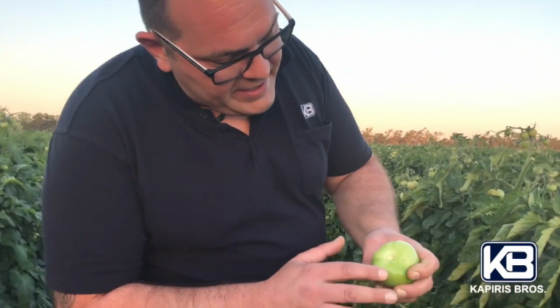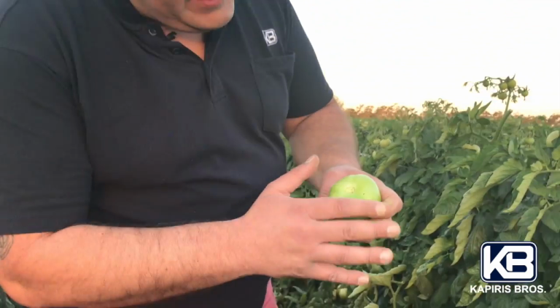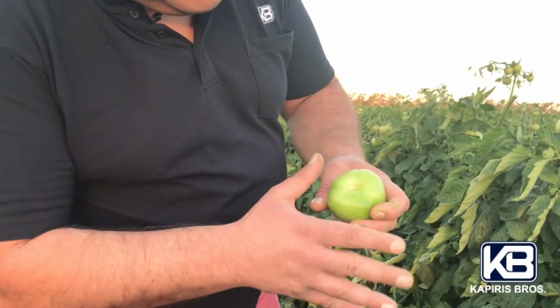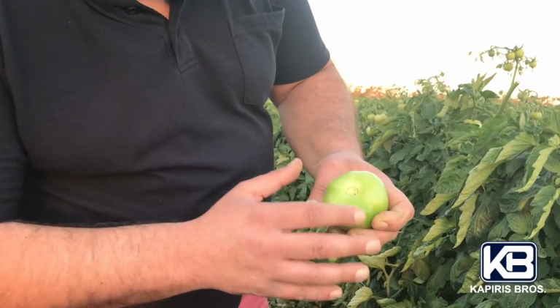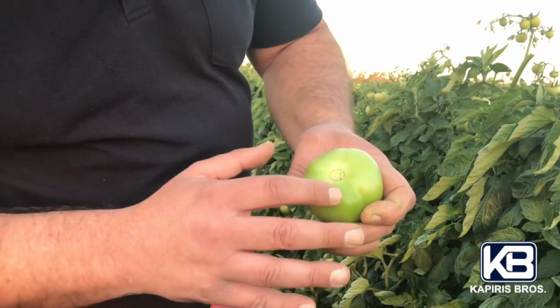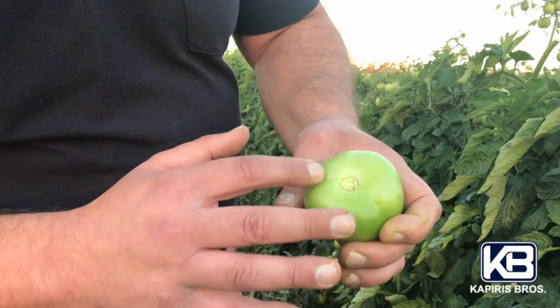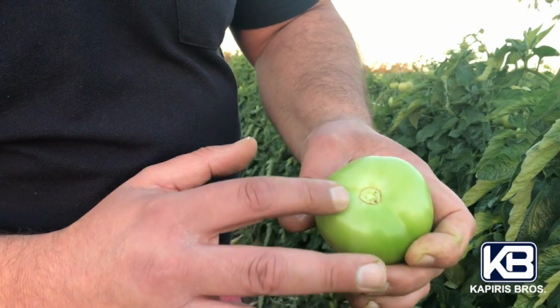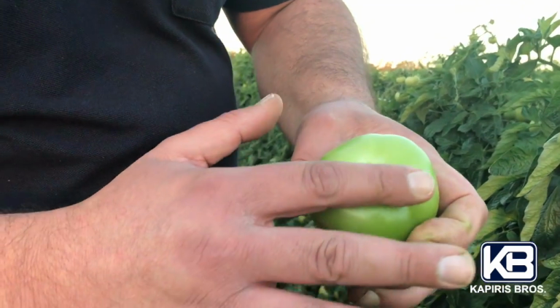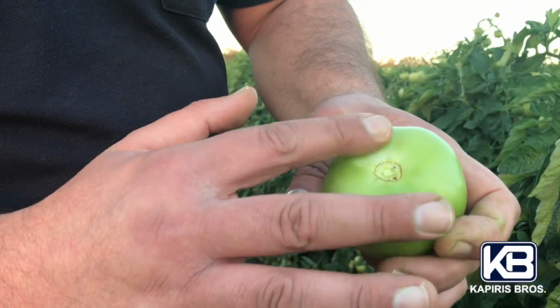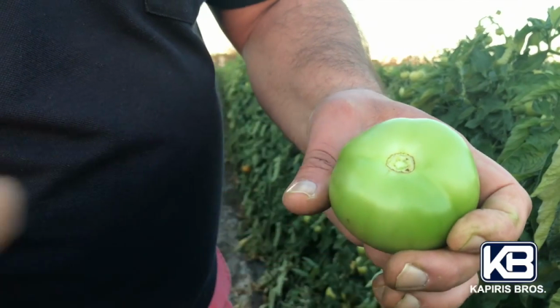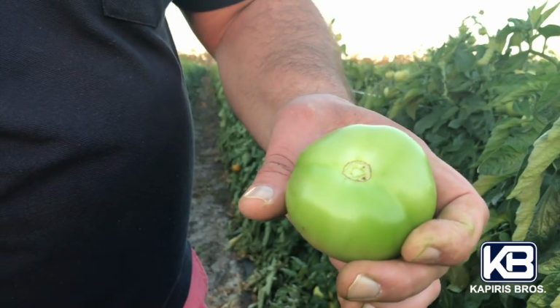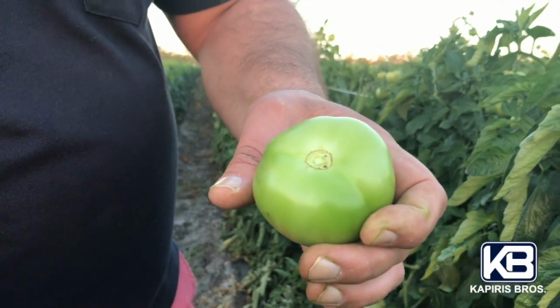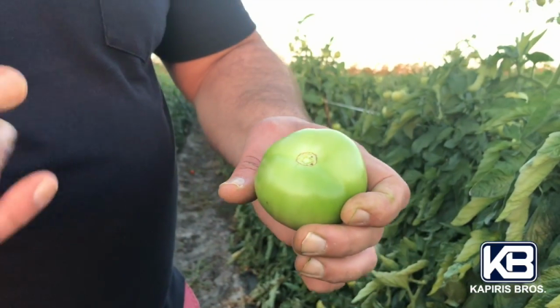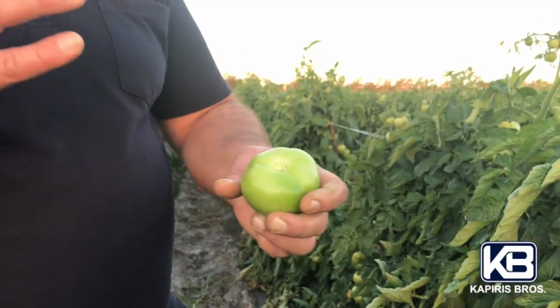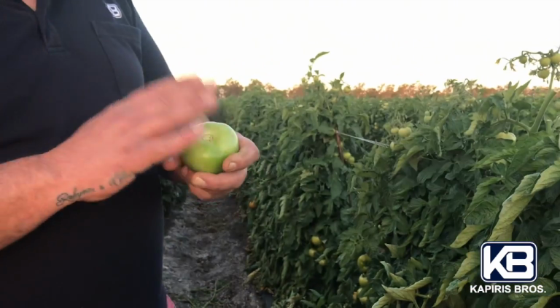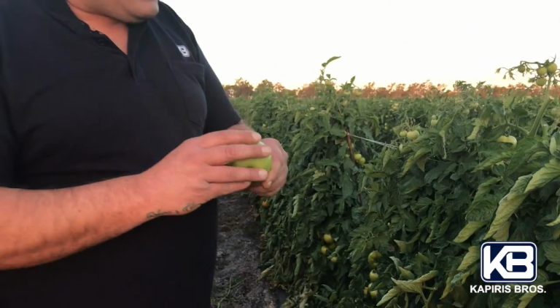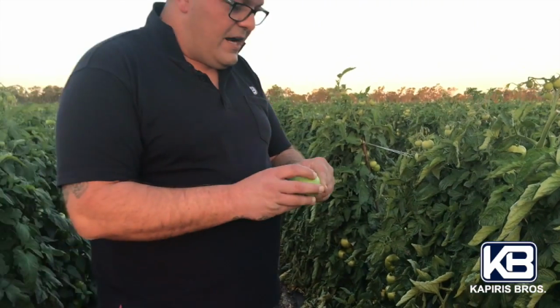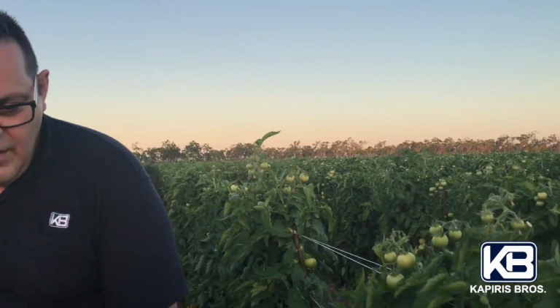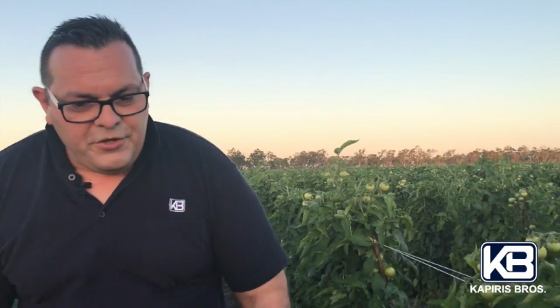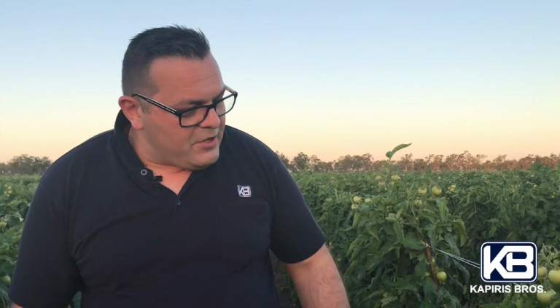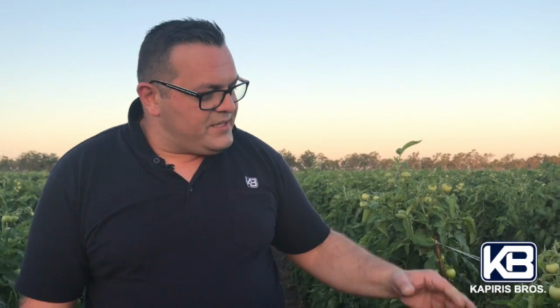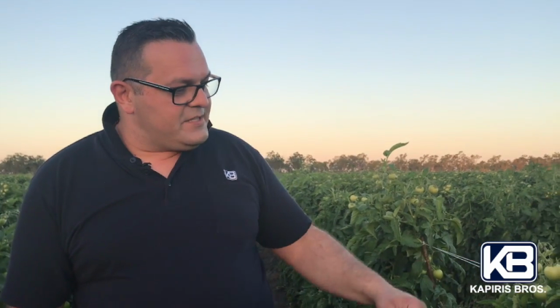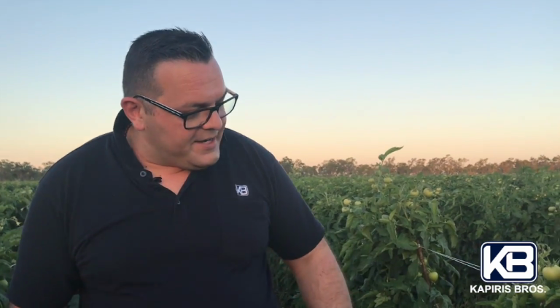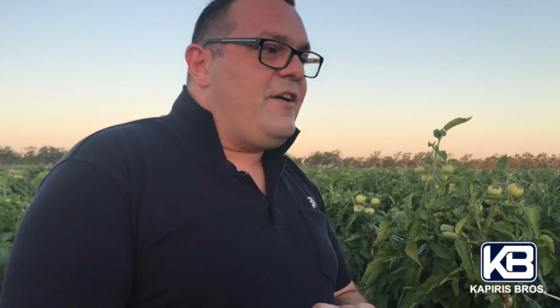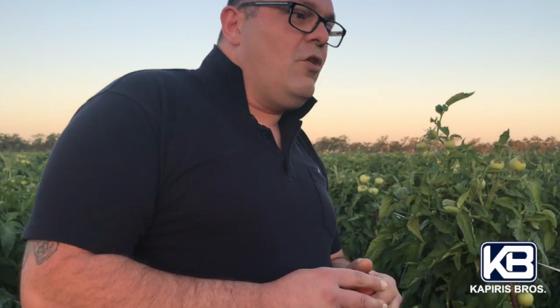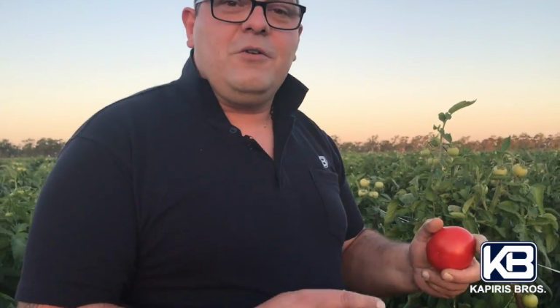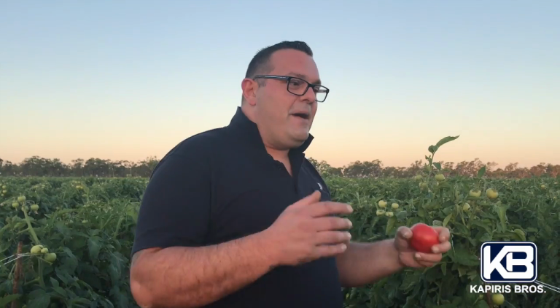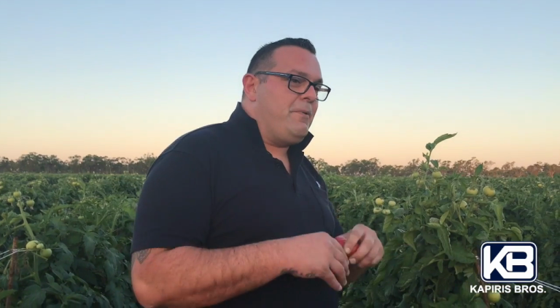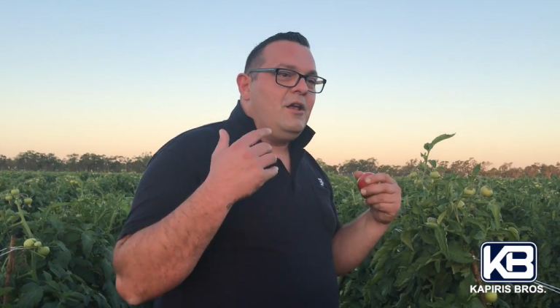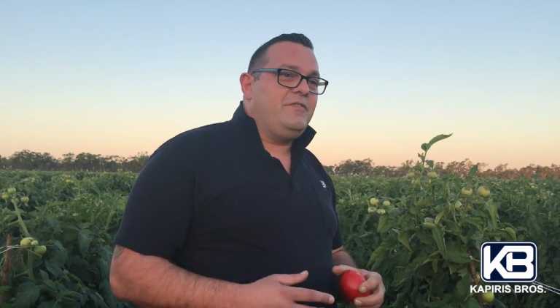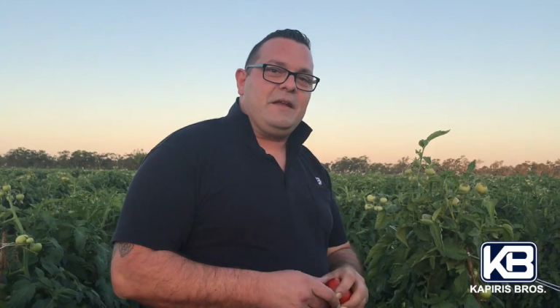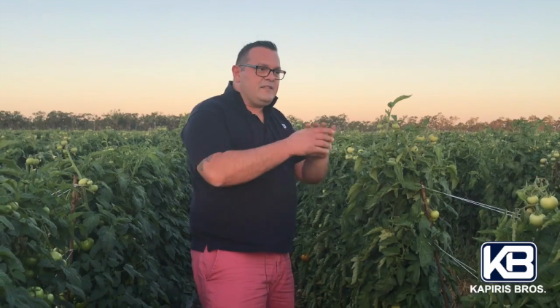You can't see any cracking in here — it's quite good. Nice and clean, beautiful fruit. So this is a good variety. I brought you here because this variety is called Pinnacle, and Melbourne people love the Pinnacle.